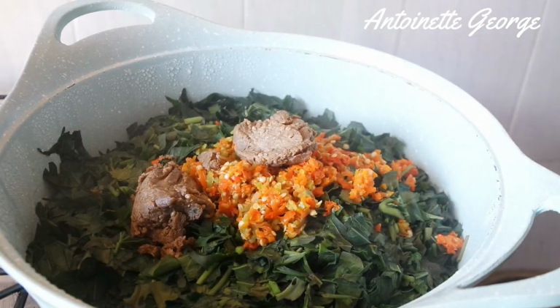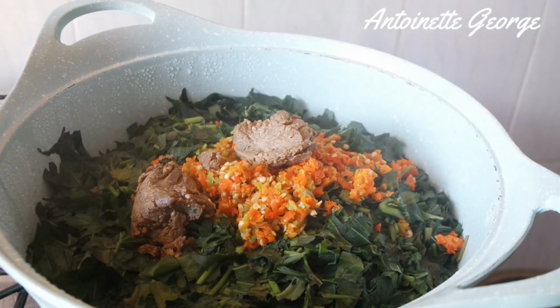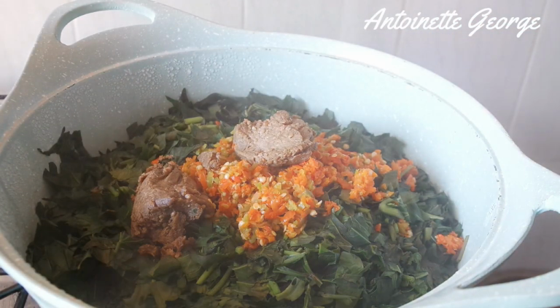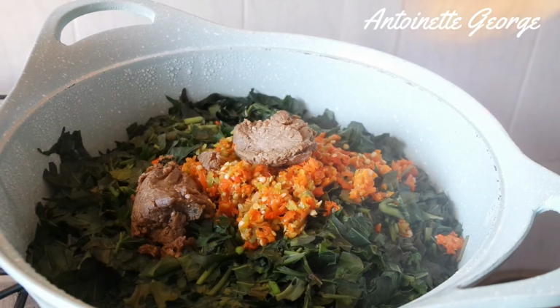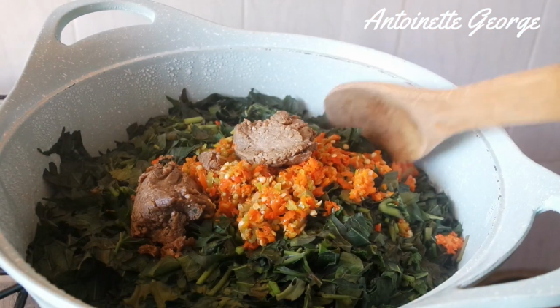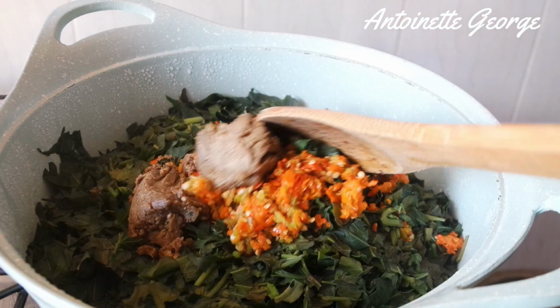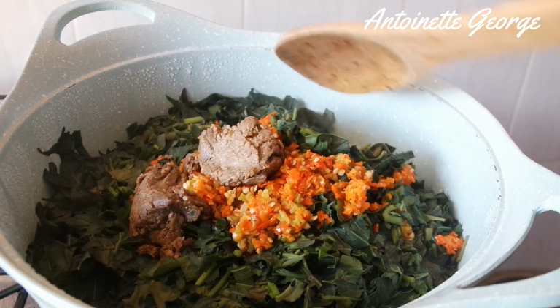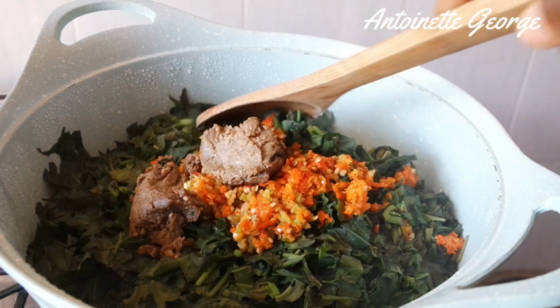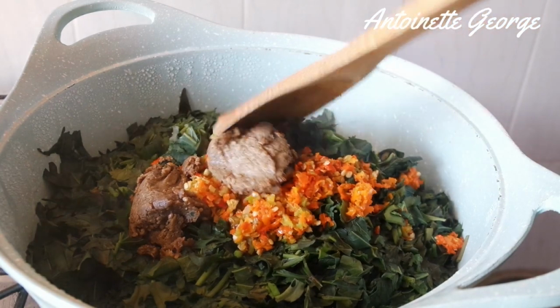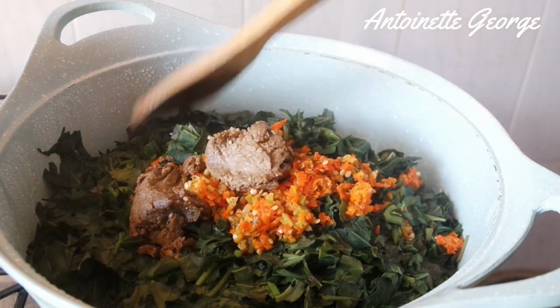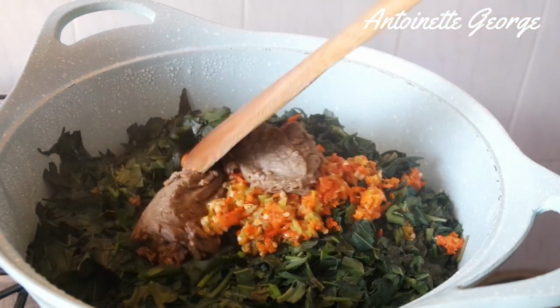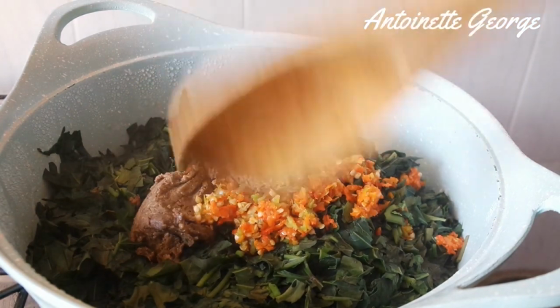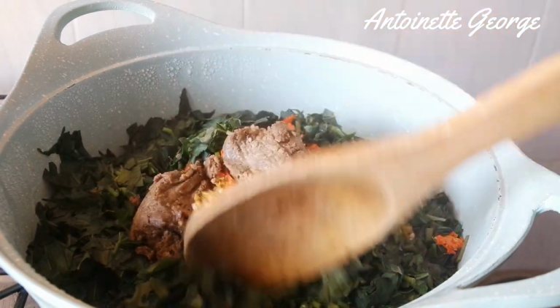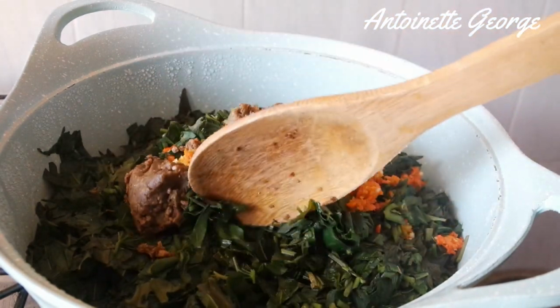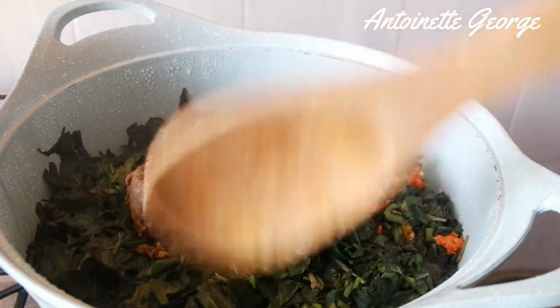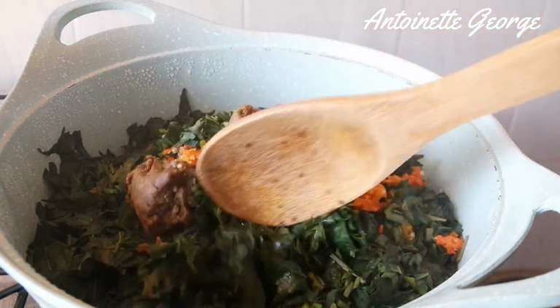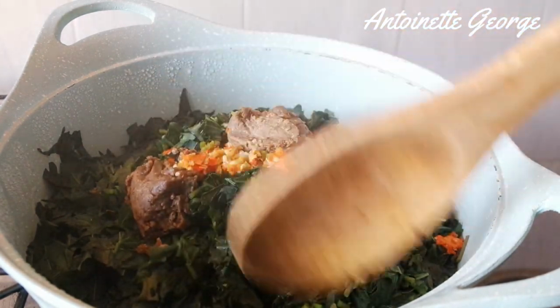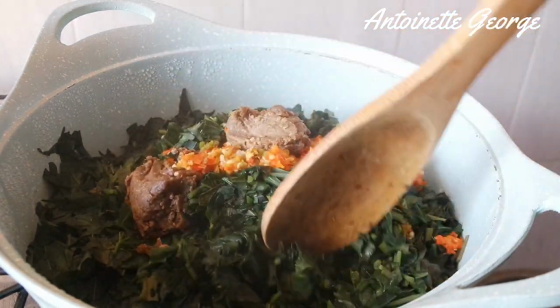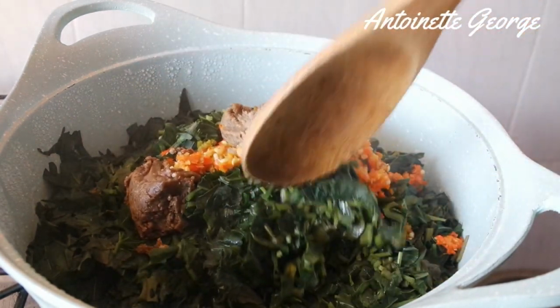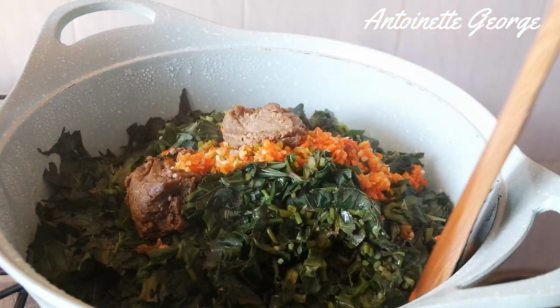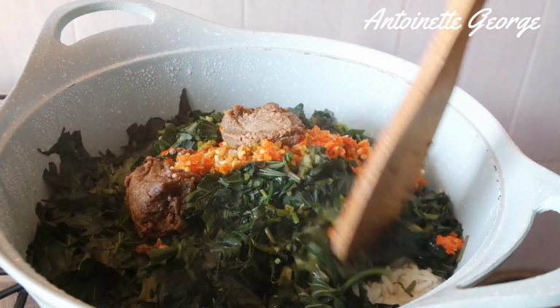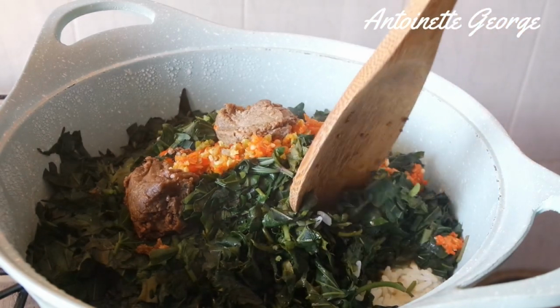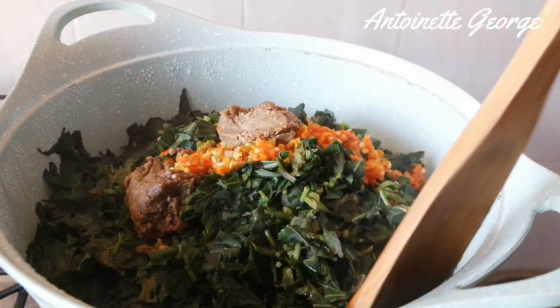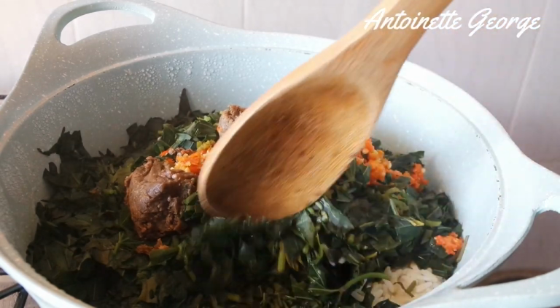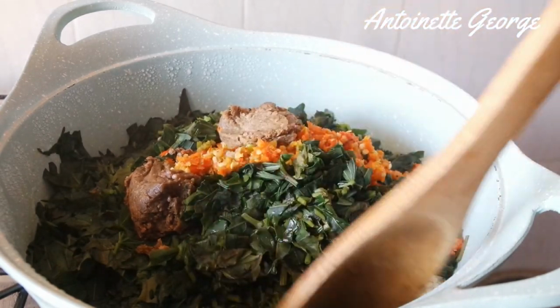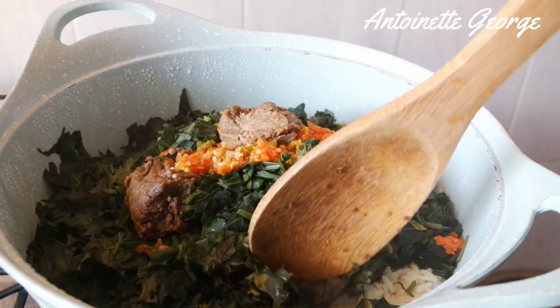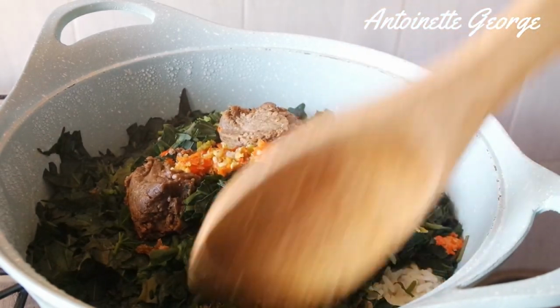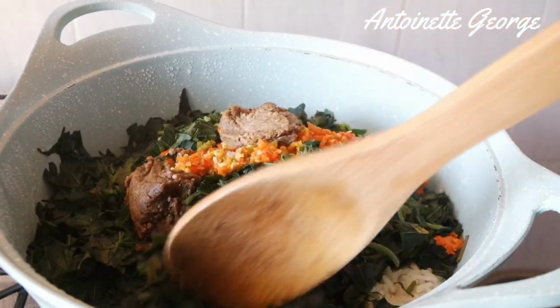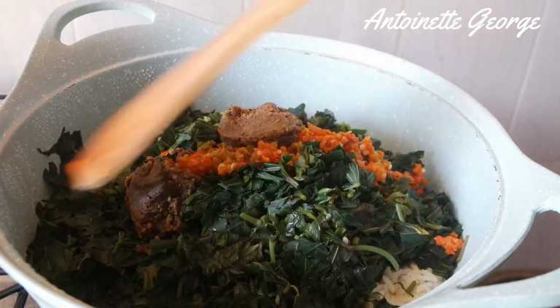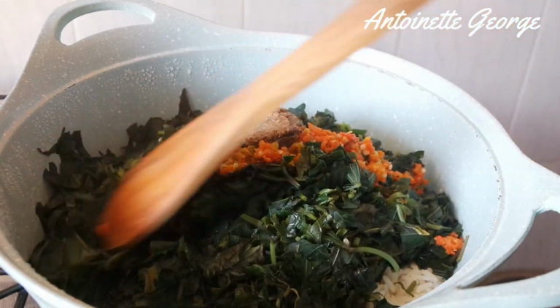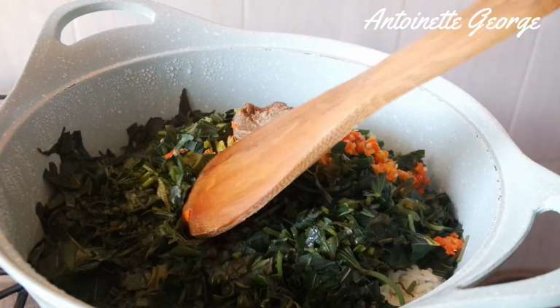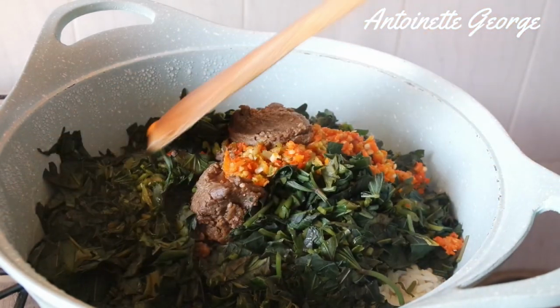Ten minutes later, this is what we have. Our potato leaves are perfectly done, as you guys can see.